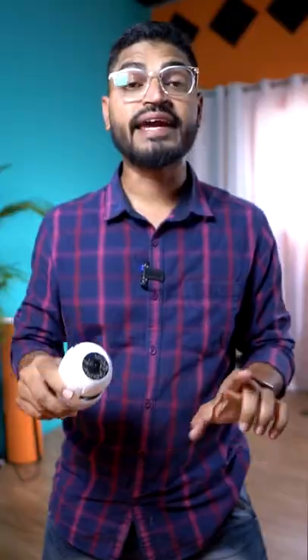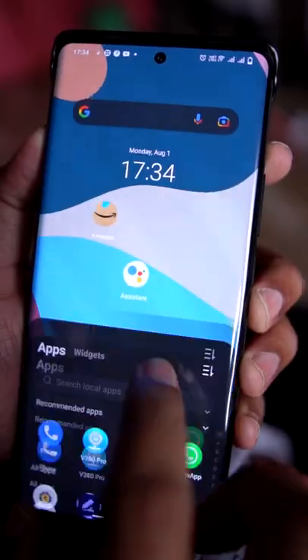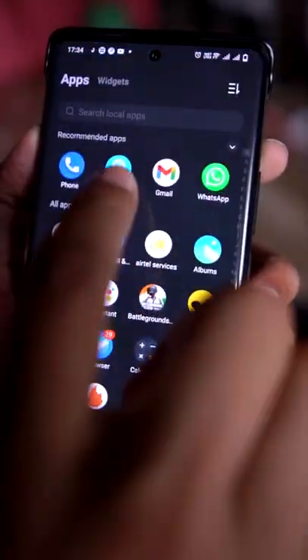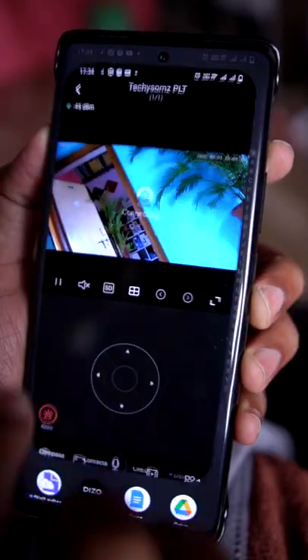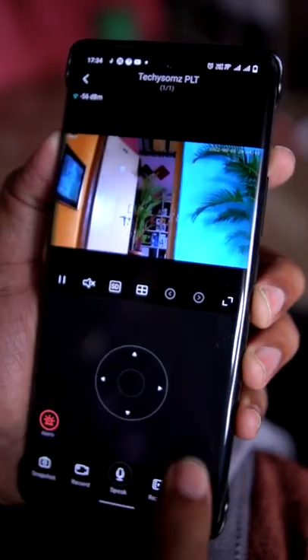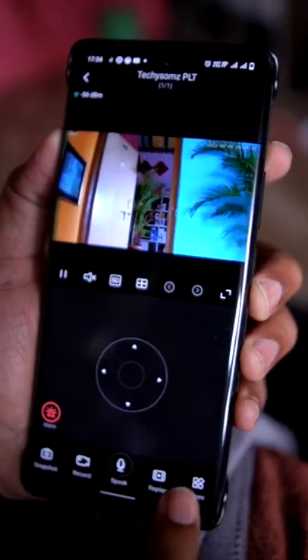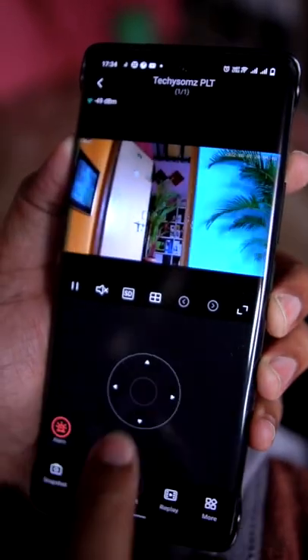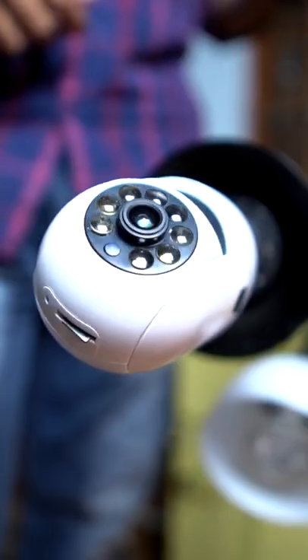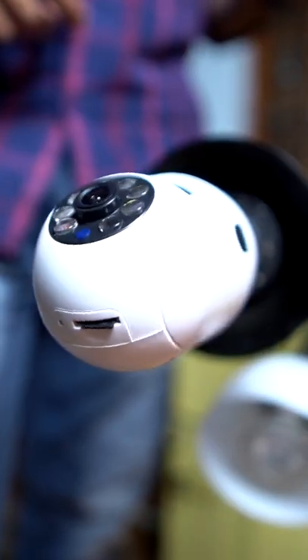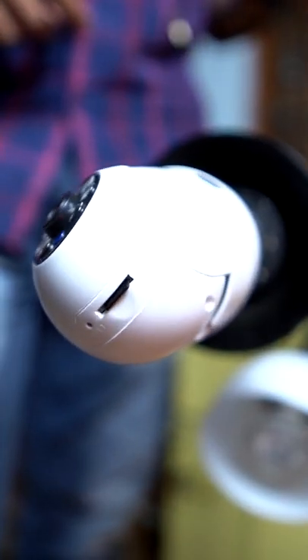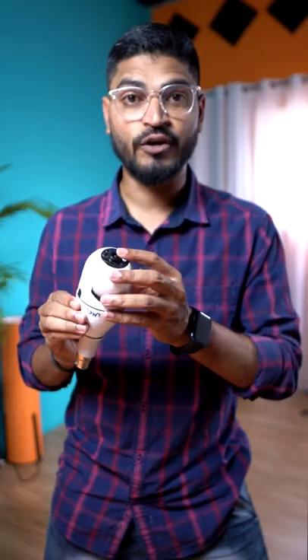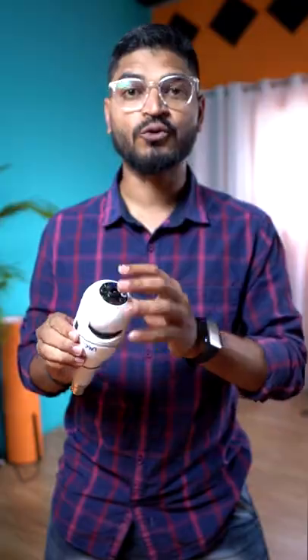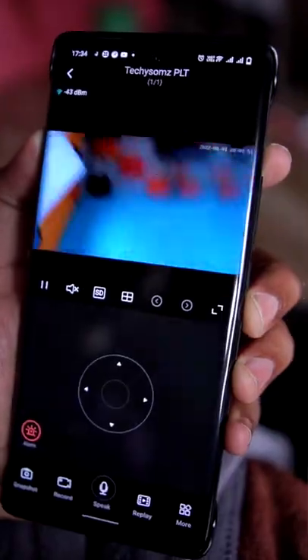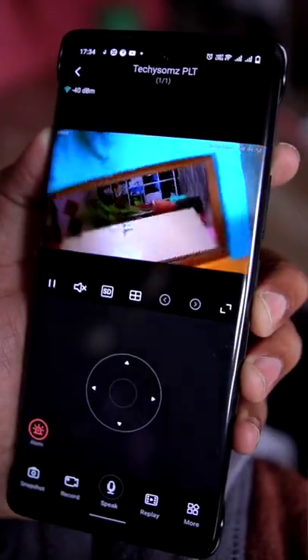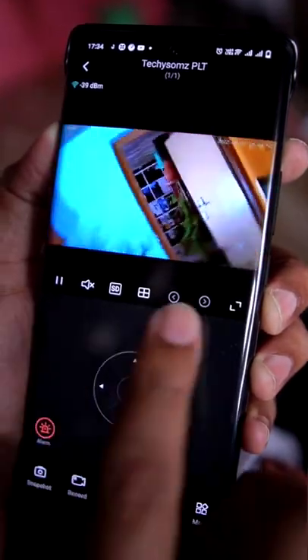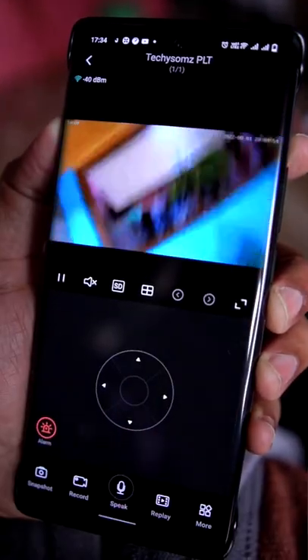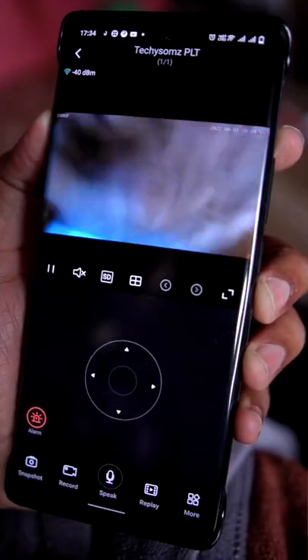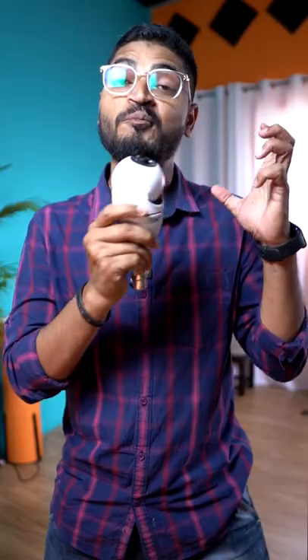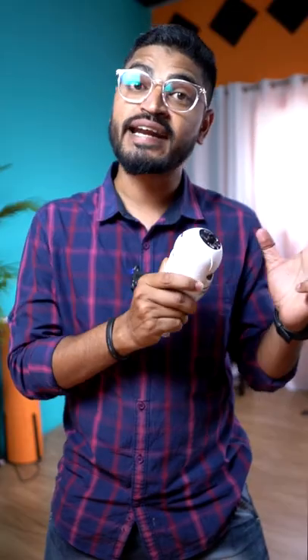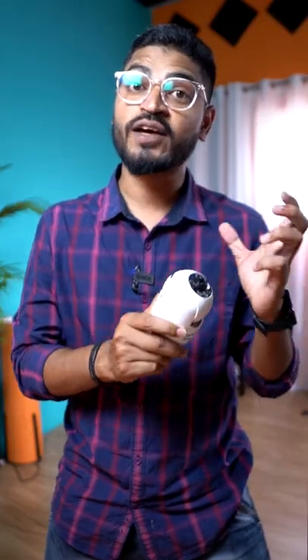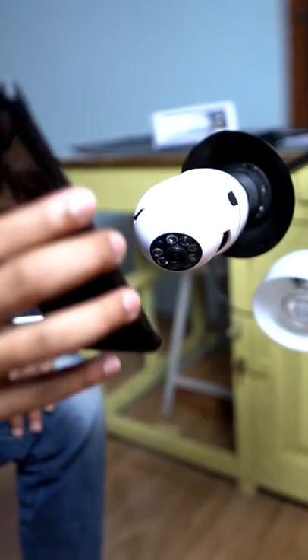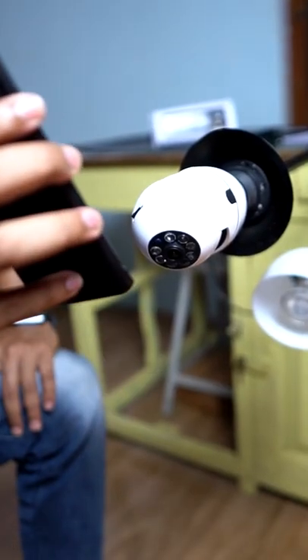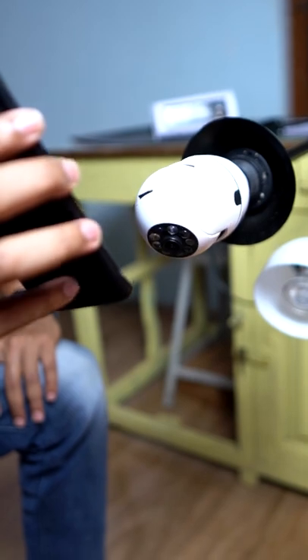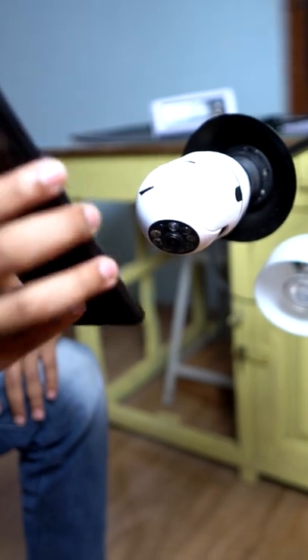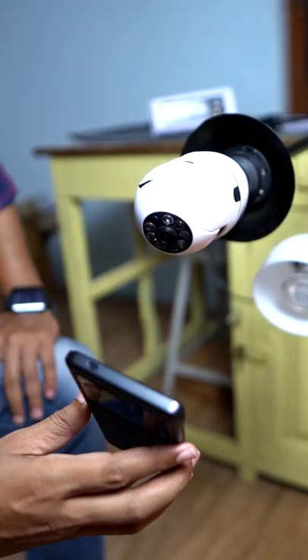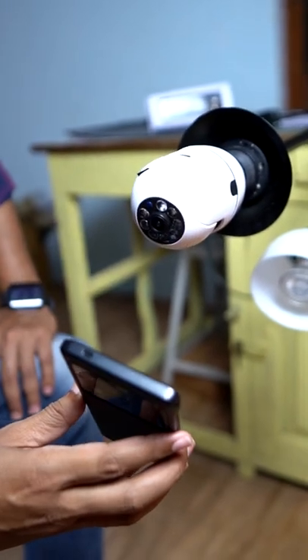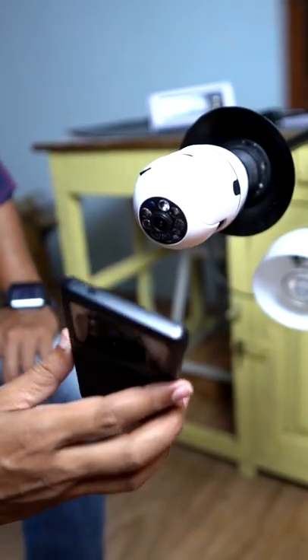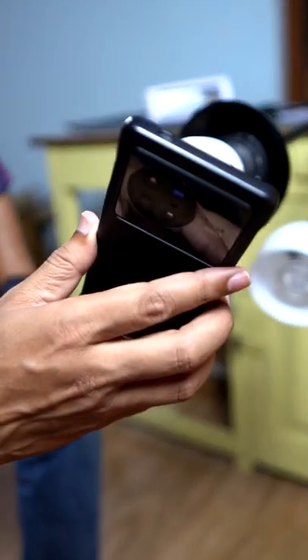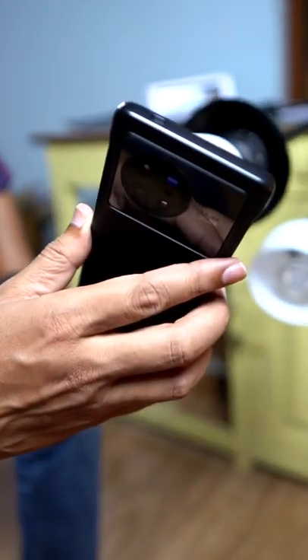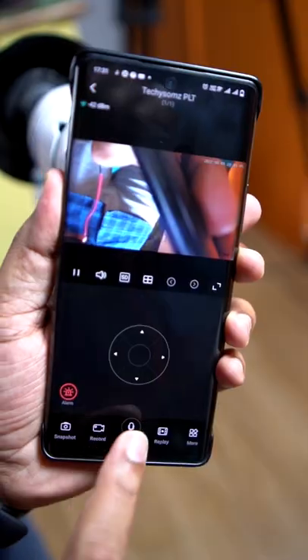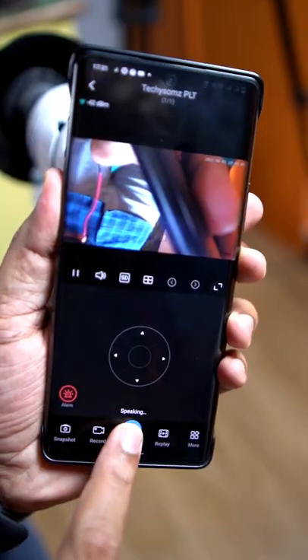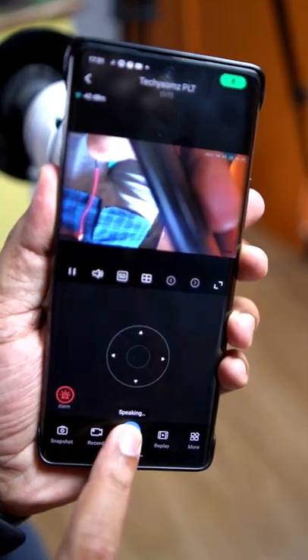You can connect with the application. There are features such as you can adjust the camera, record the camera, and control all the settings. You can also control the motion tracking. You can also control the sensor. You can also control the live speaker.